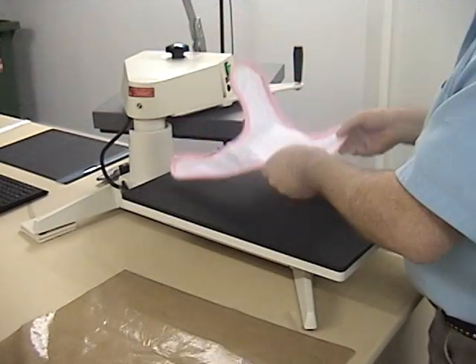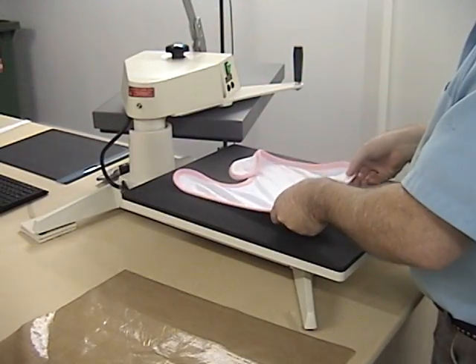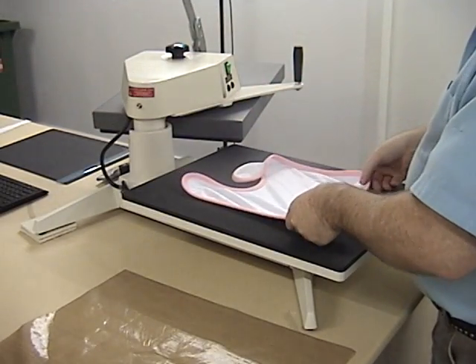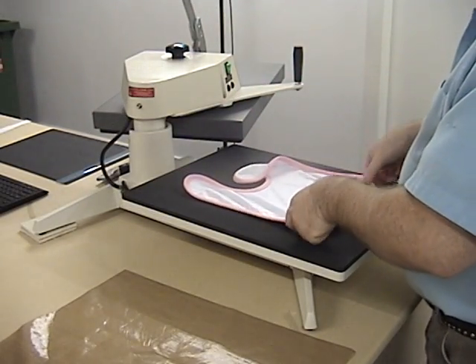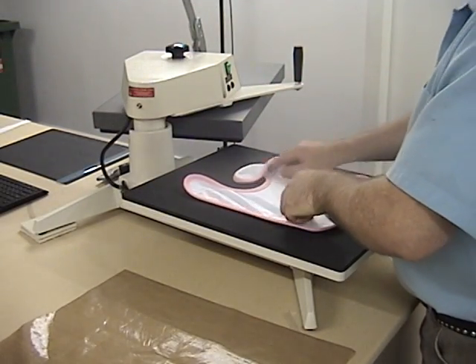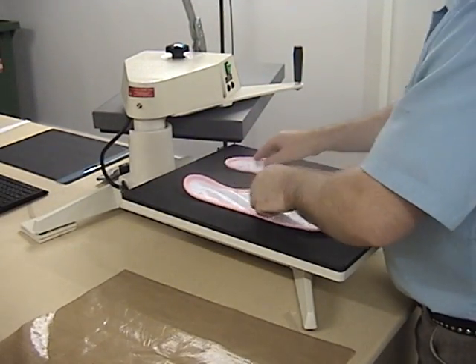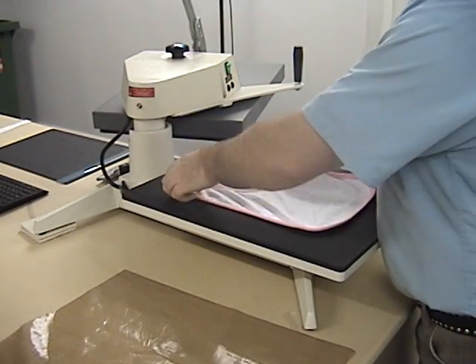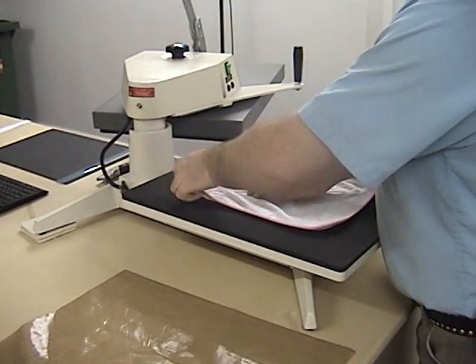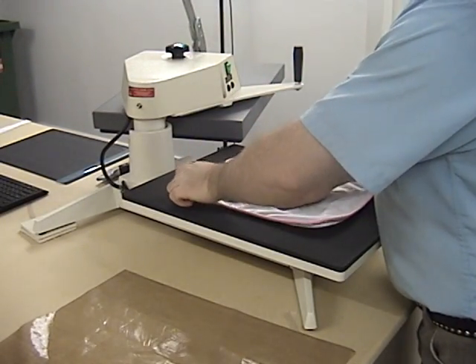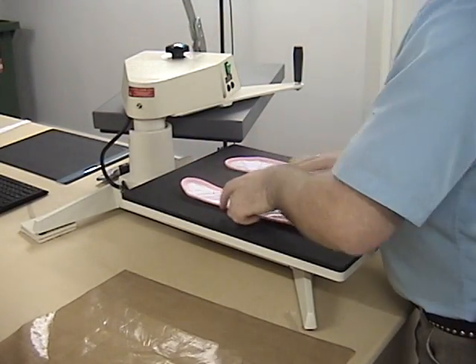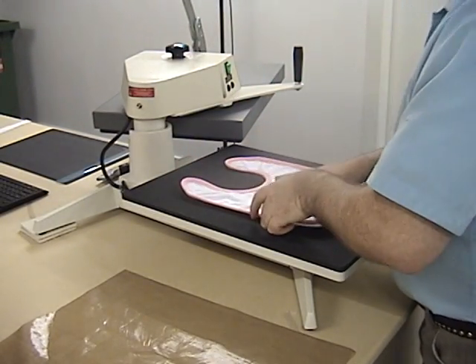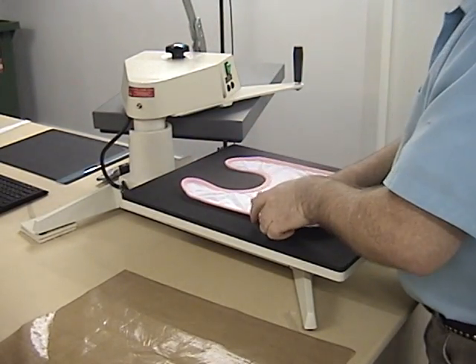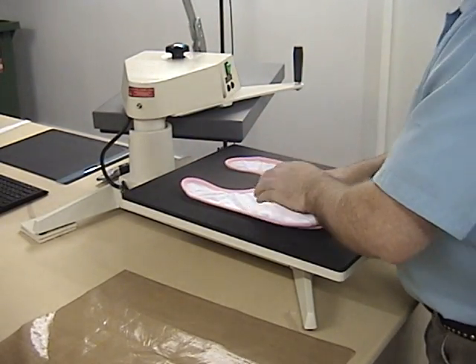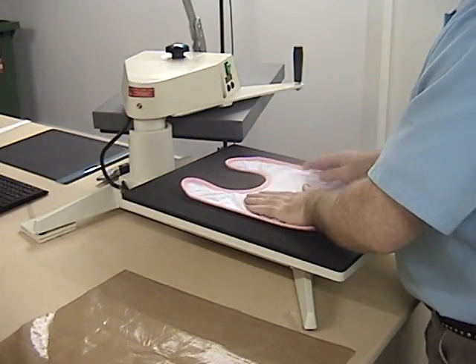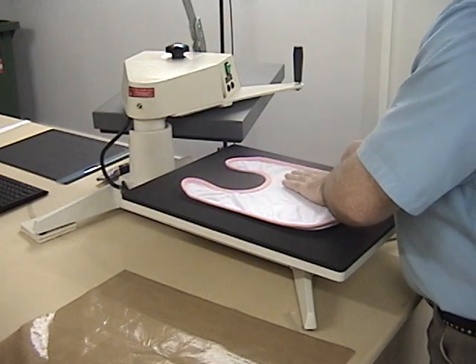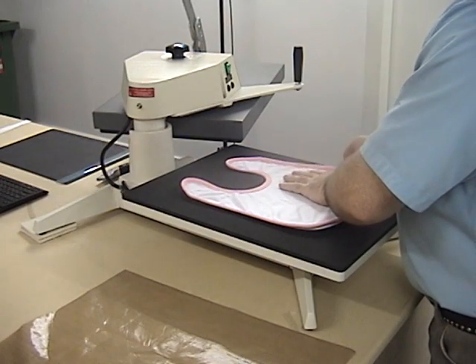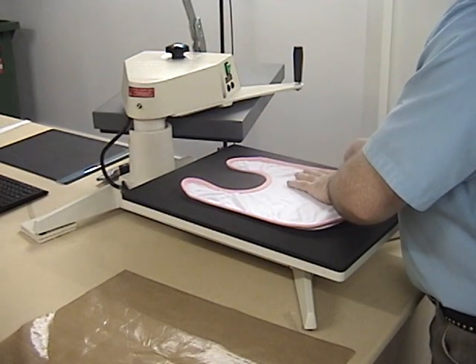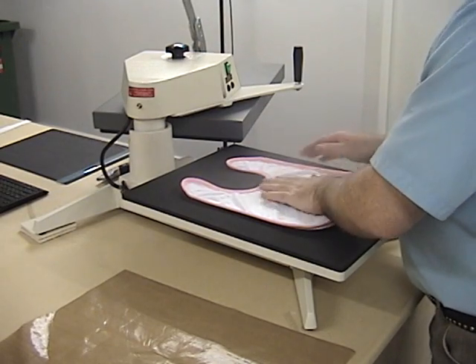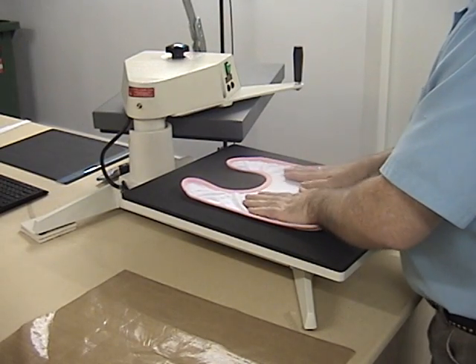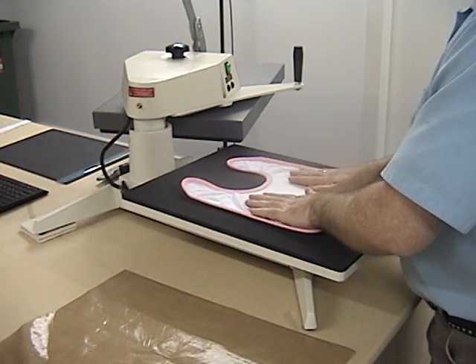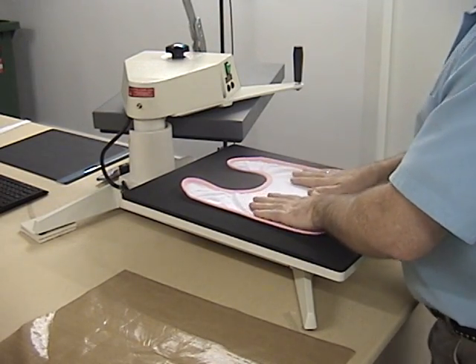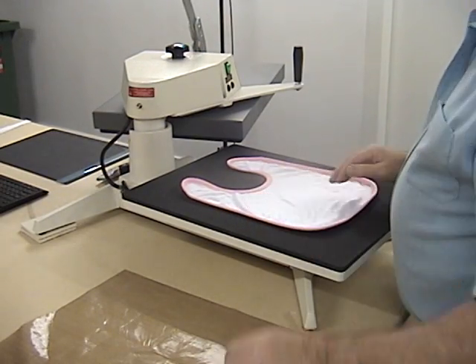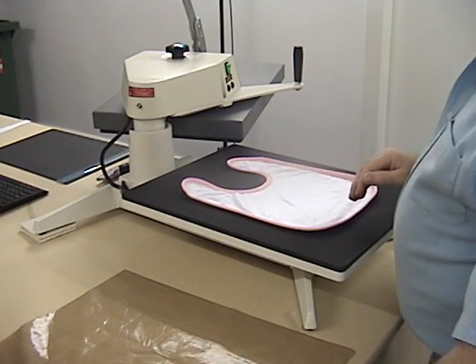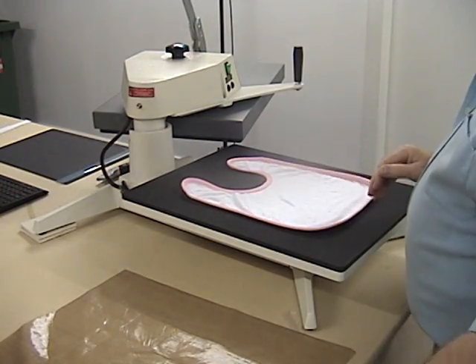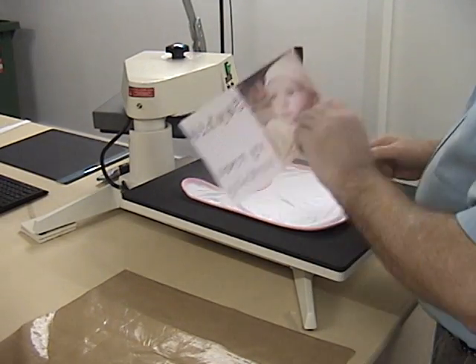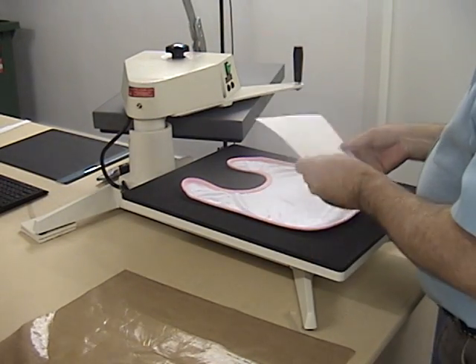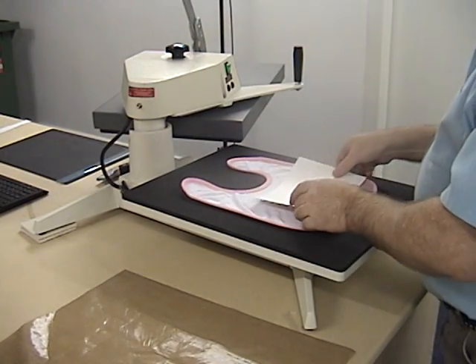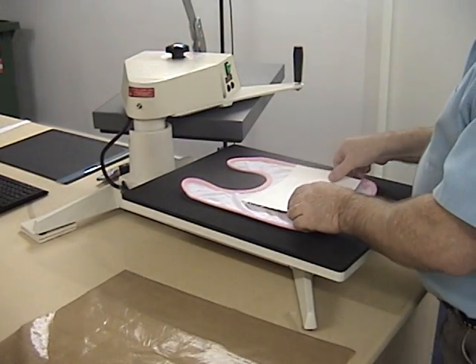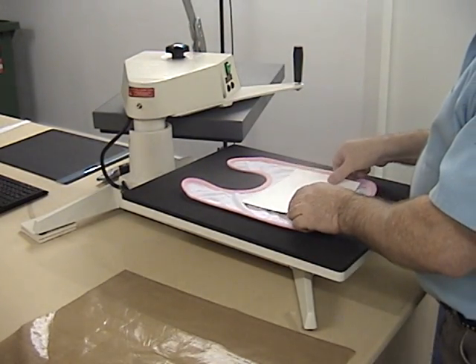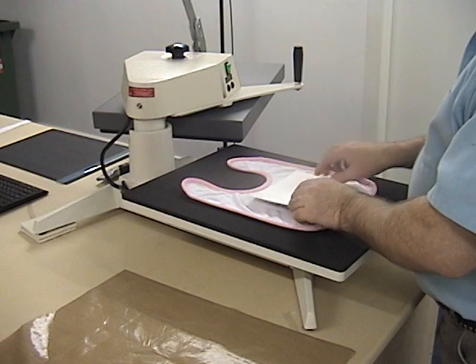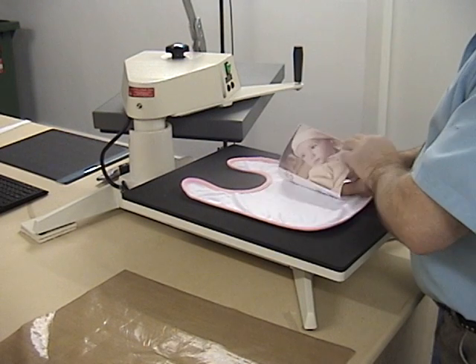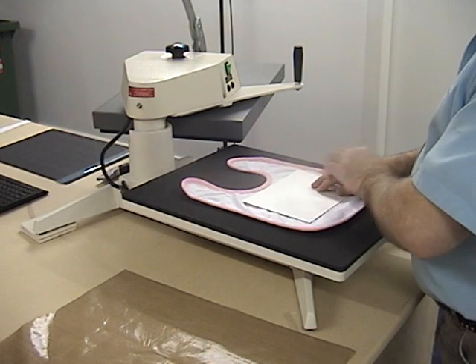Place the bib onto the heat press, smoothing out any wrinkles. If necessary, press the bib for a few seconds to flatten it out. Place your design face down onto the bib in the correct position.